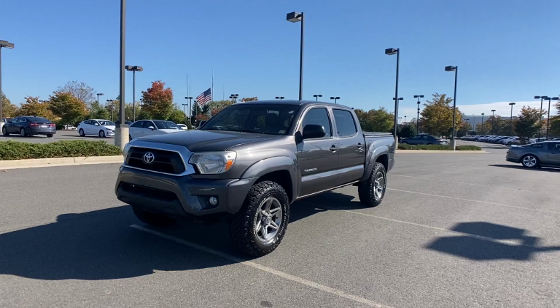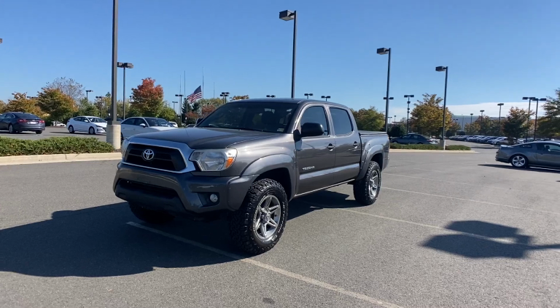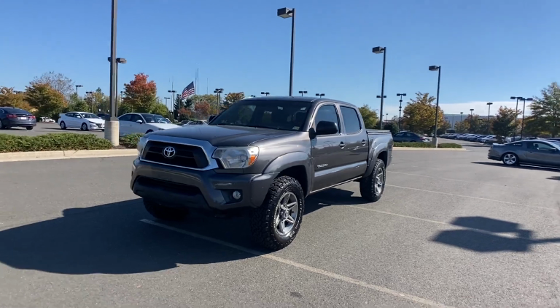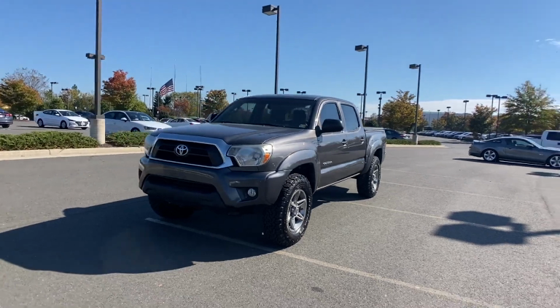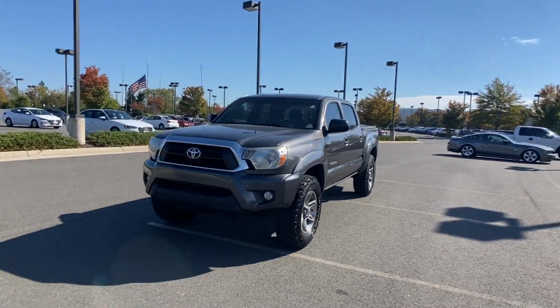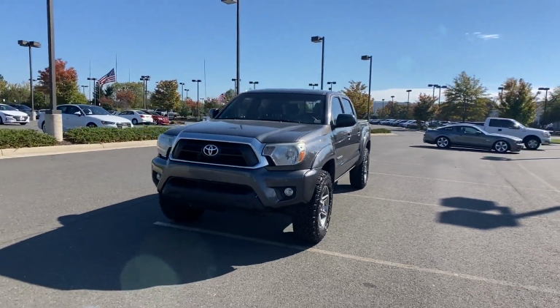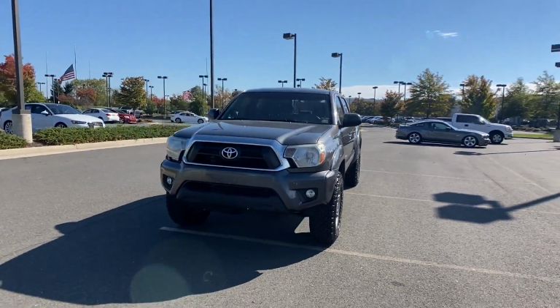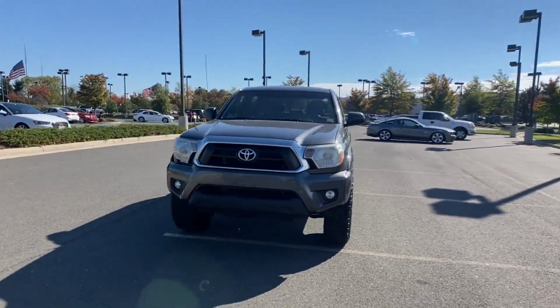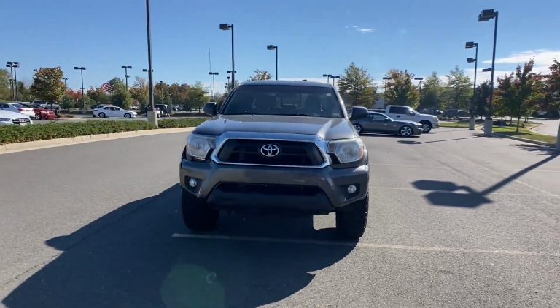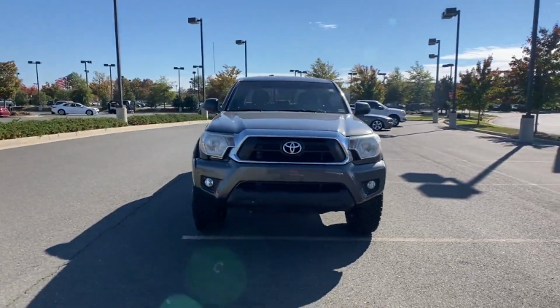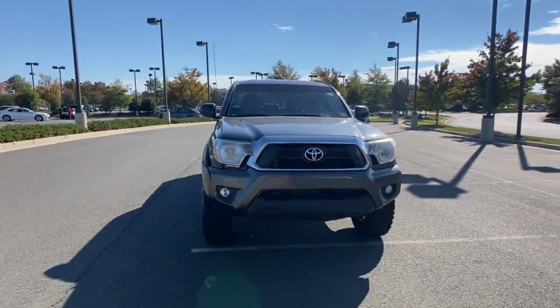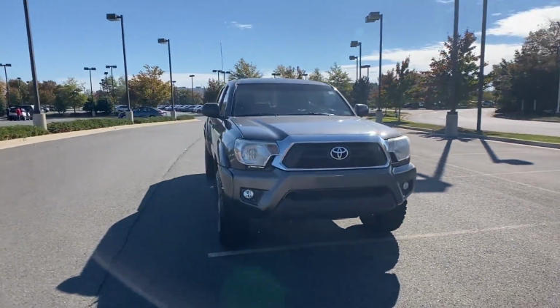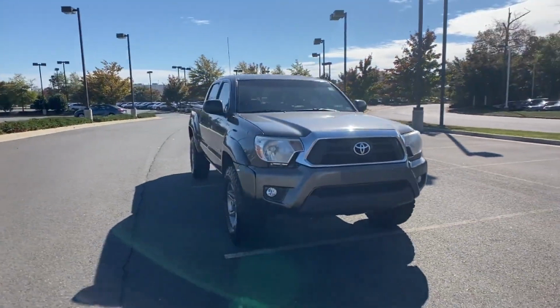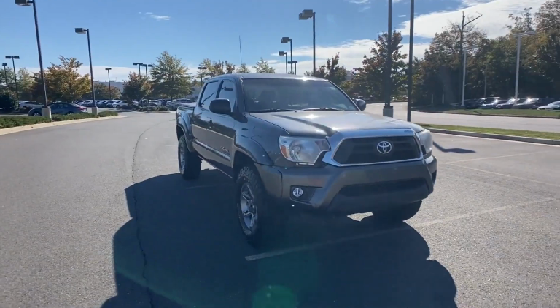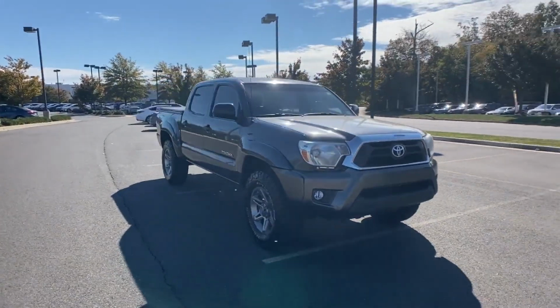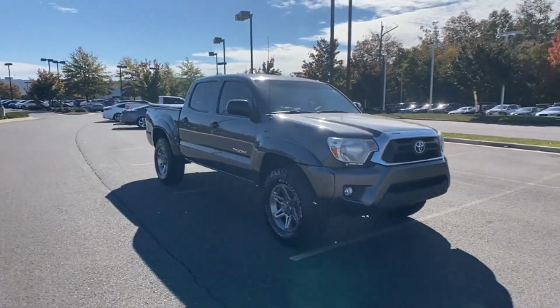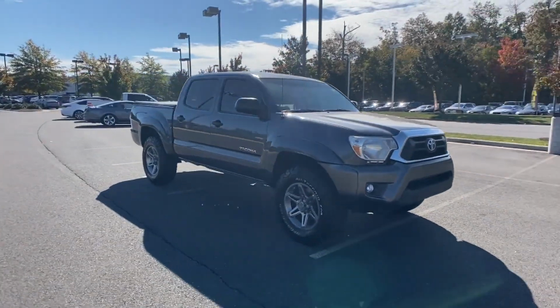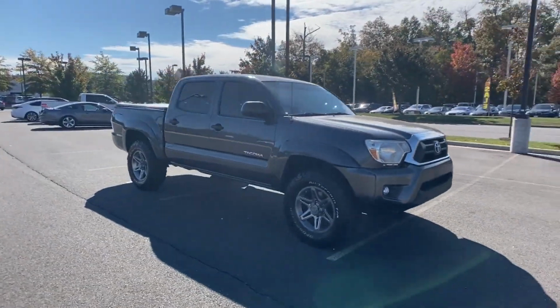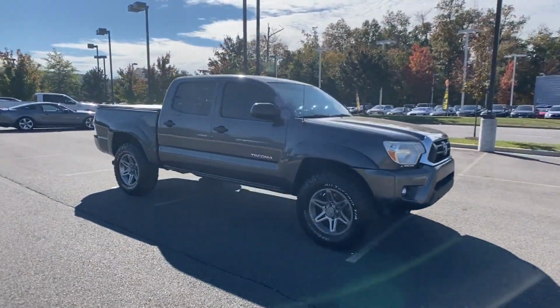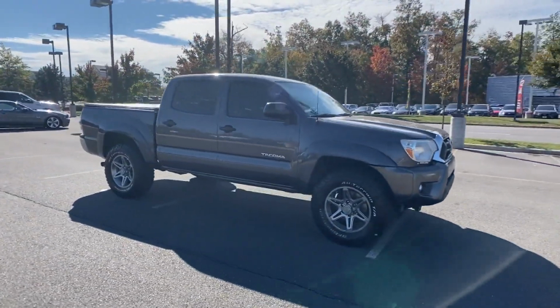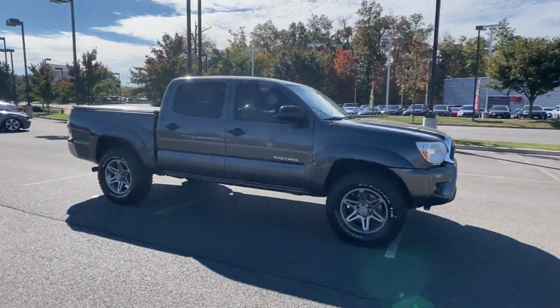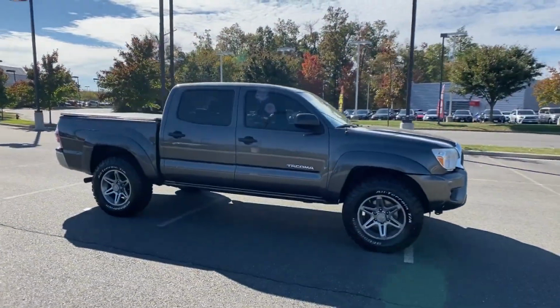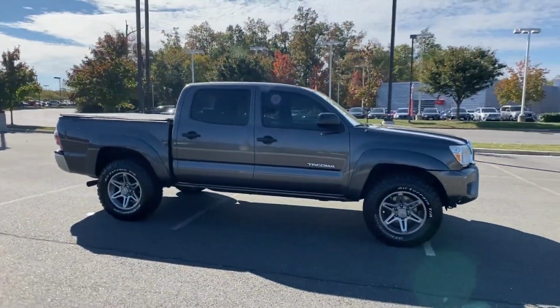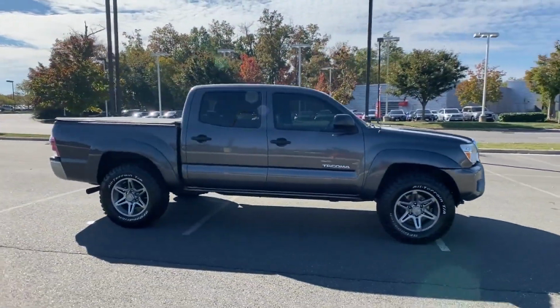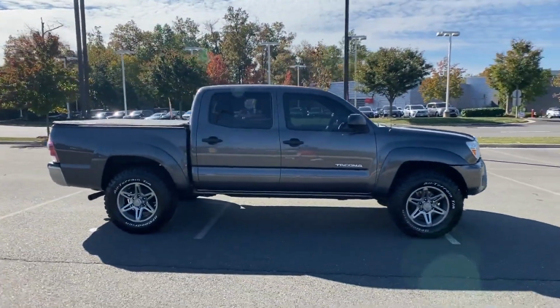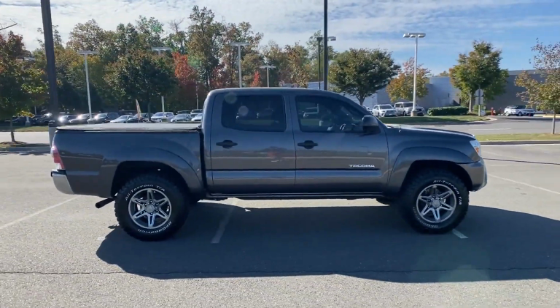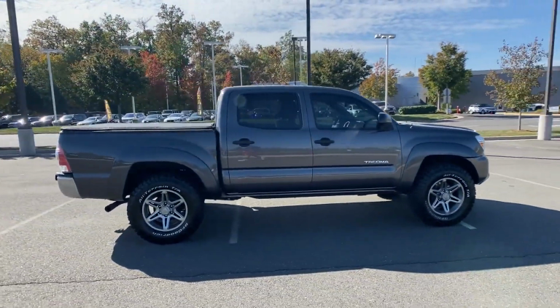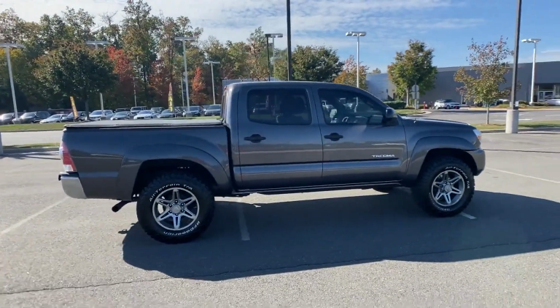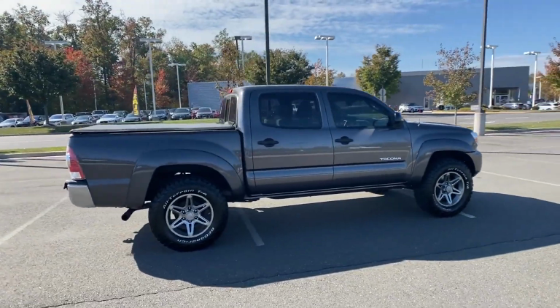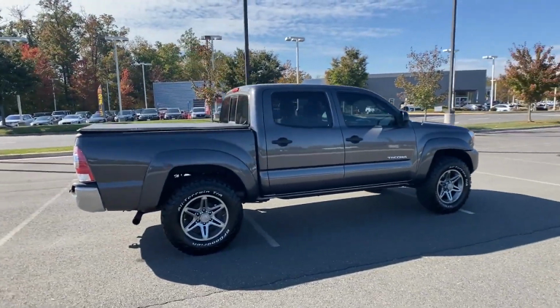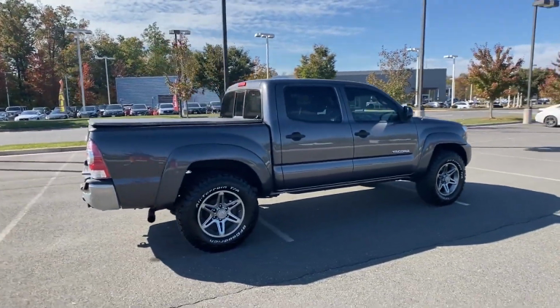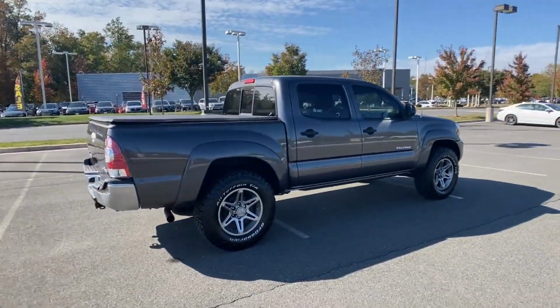2013 Toyota Tacoma. This pickup truck offers two full rows of seating for premium comfort. Experience the difference with these exceptional built-in comfort and convenience features.